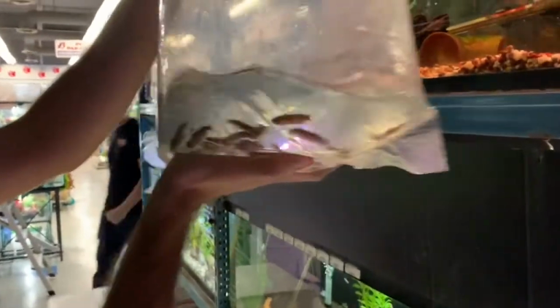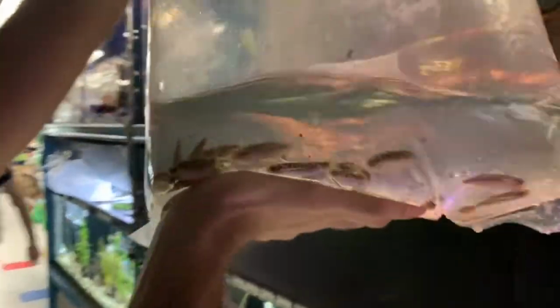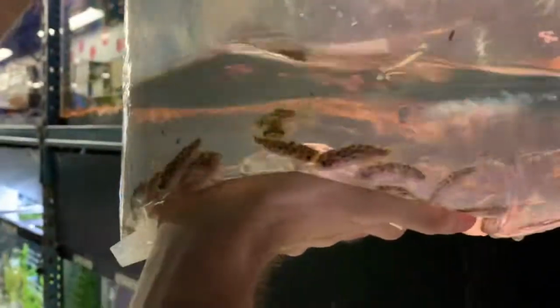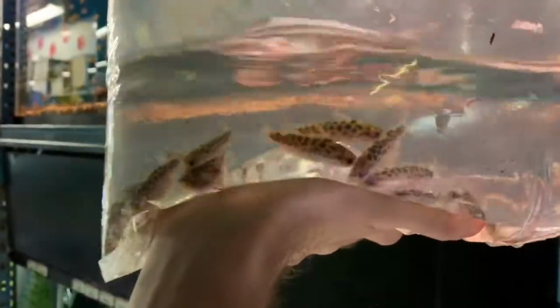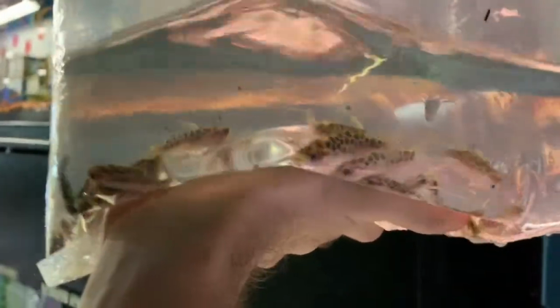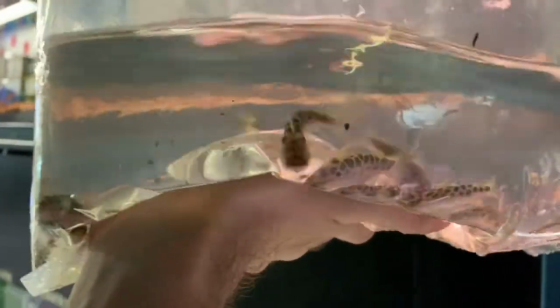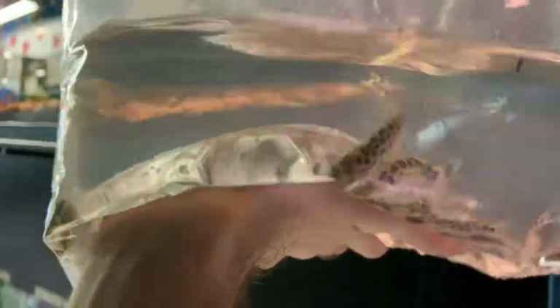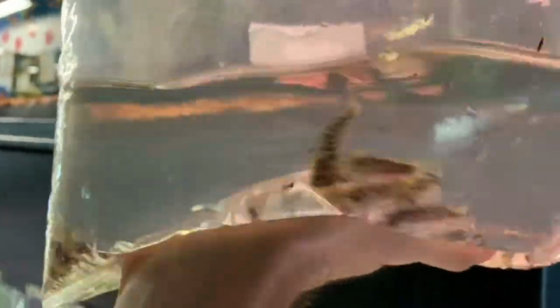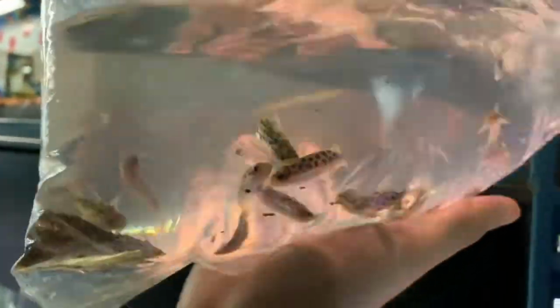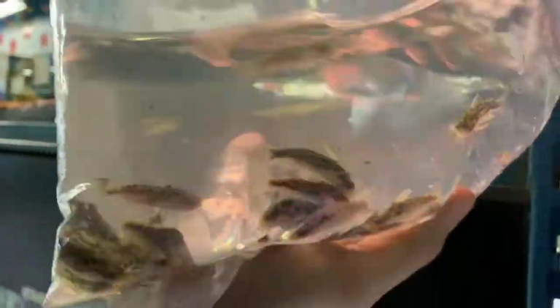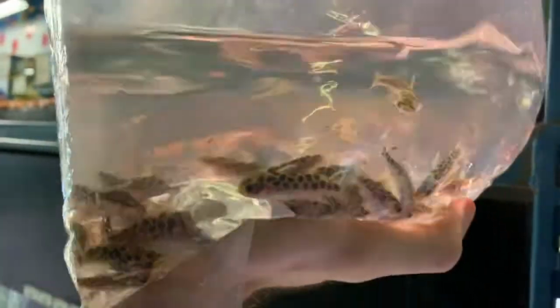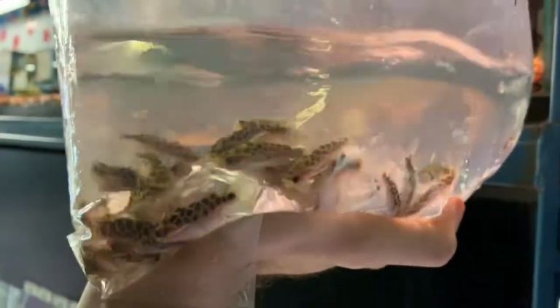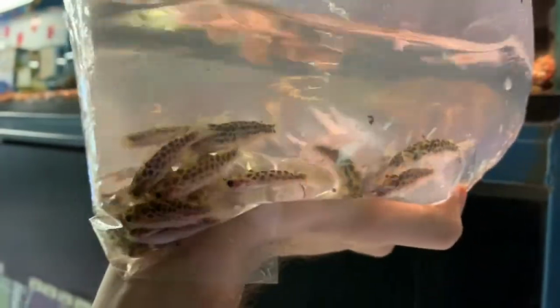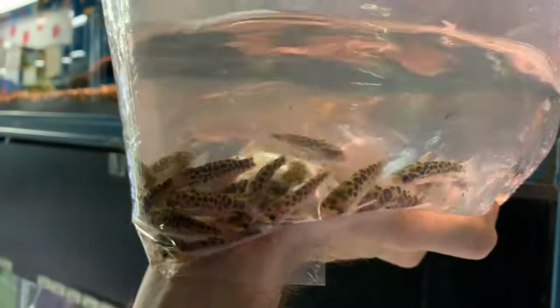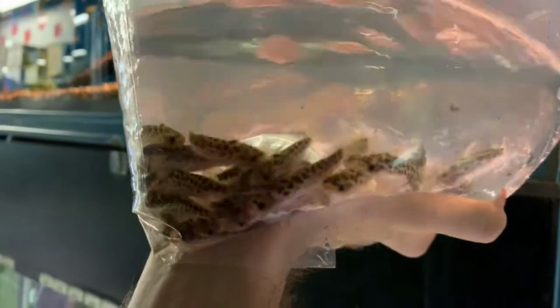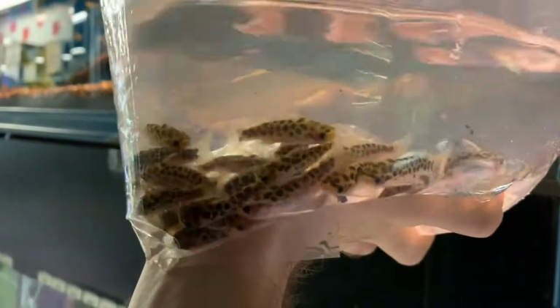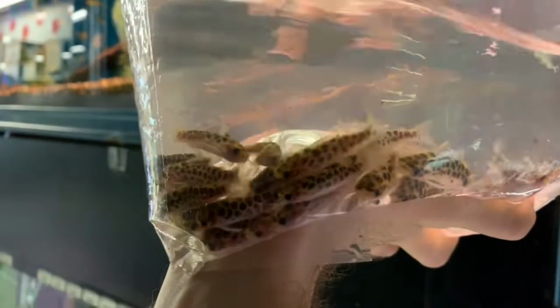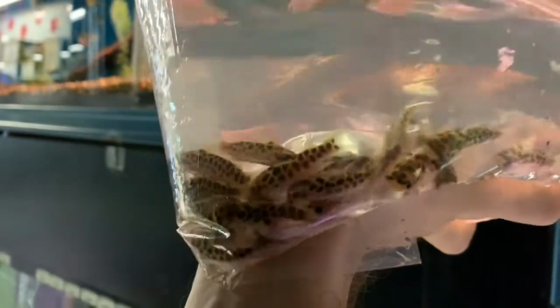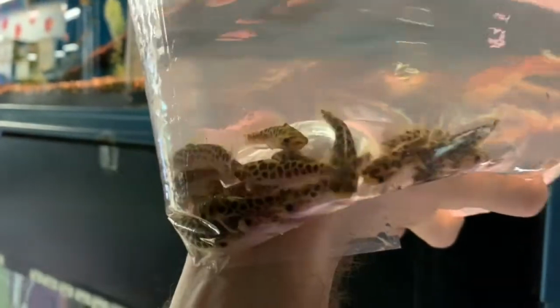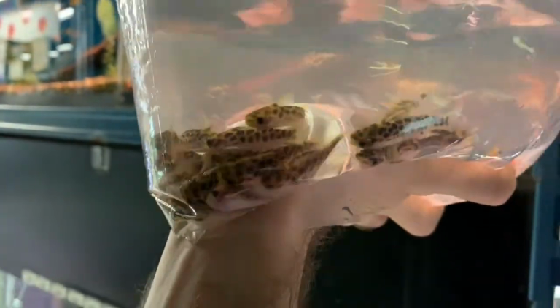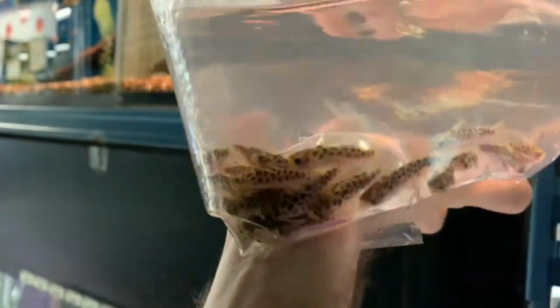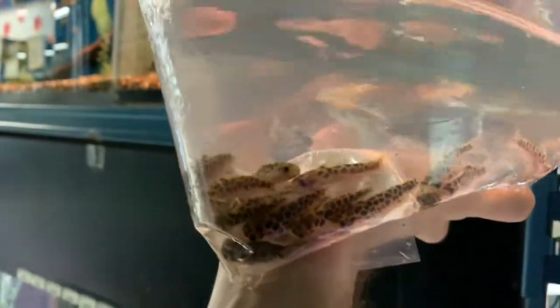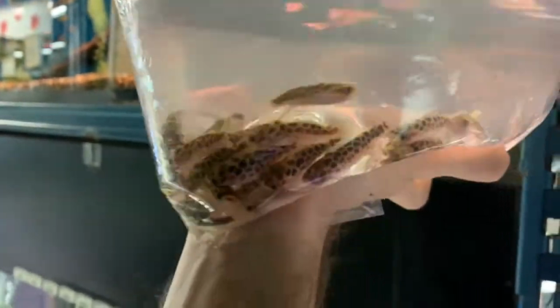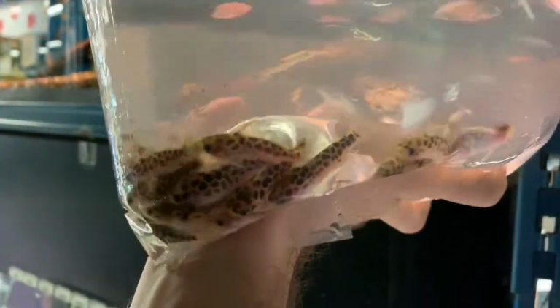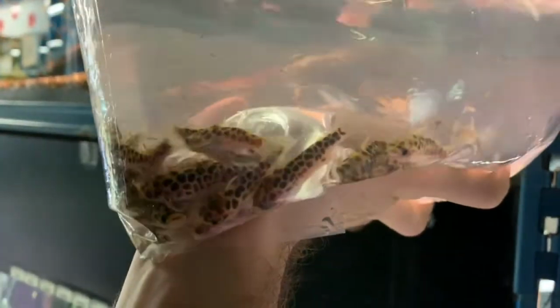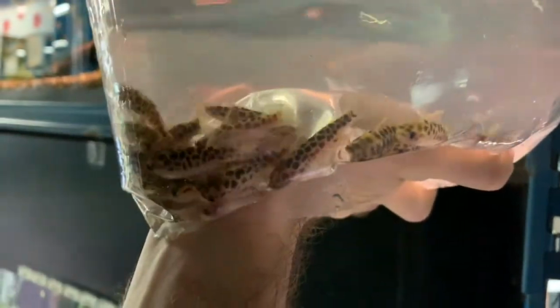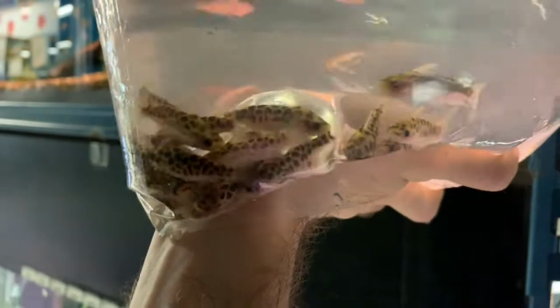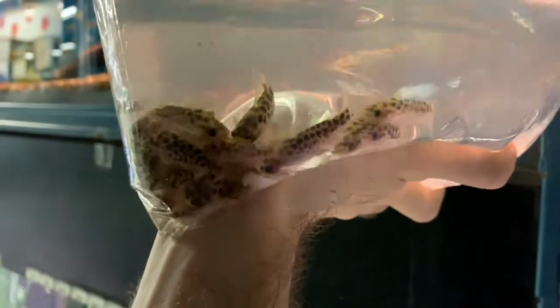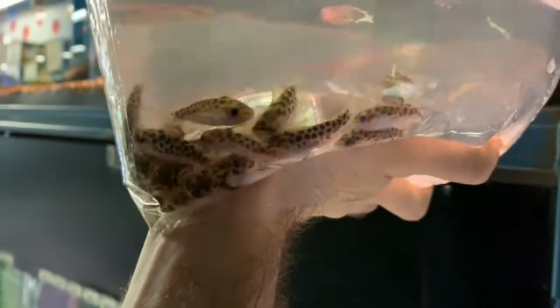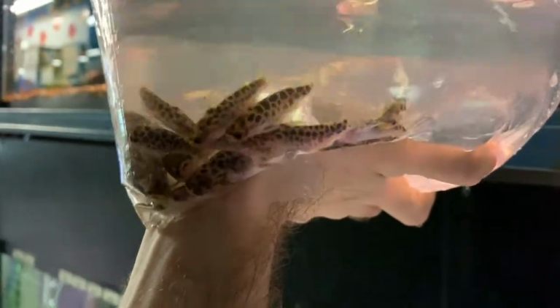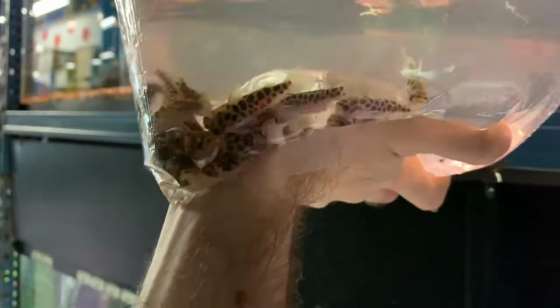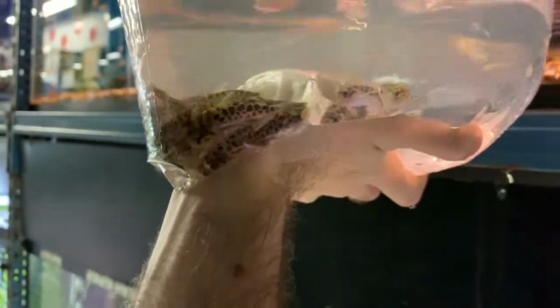This is another Tatia species — one we haven't had in probably a year. Pretty interesting species: Tatia parousia. These are actually pretty much at adult size here — they don't get too much bigger than this, maybe another inch or so.